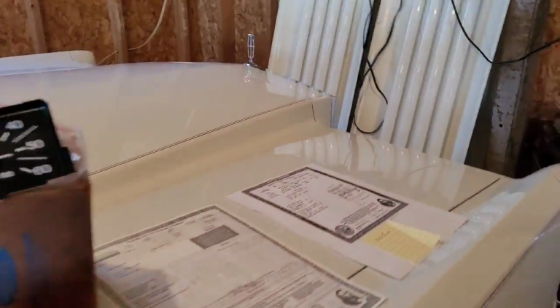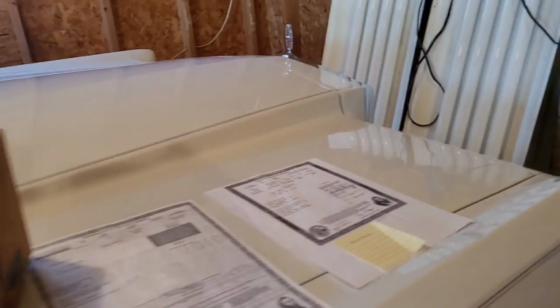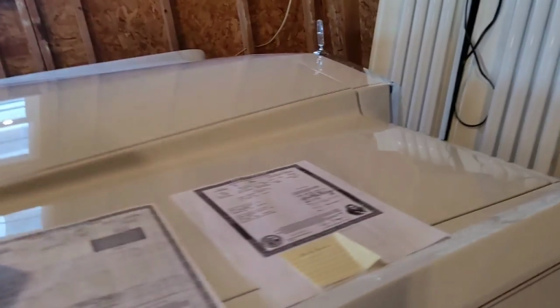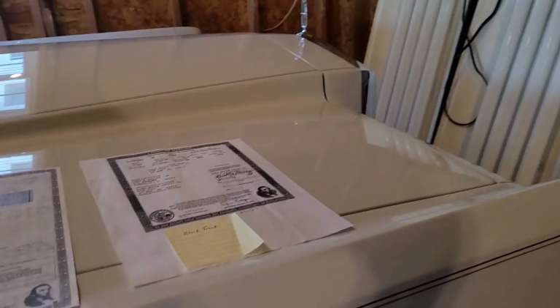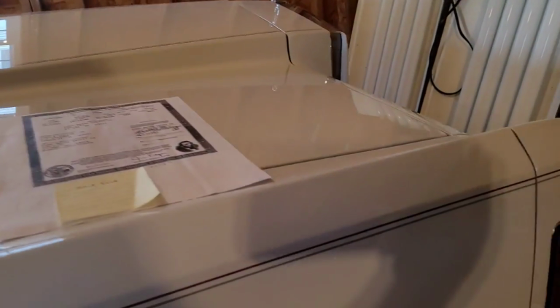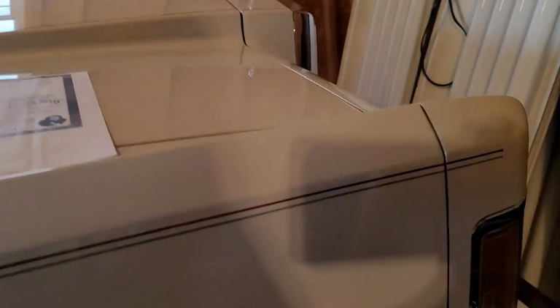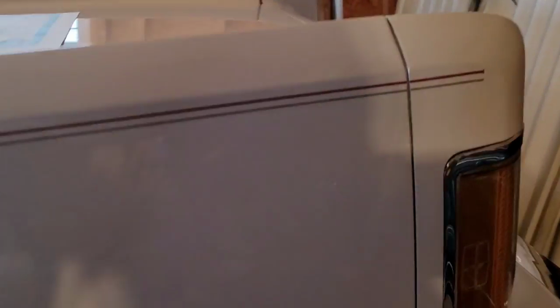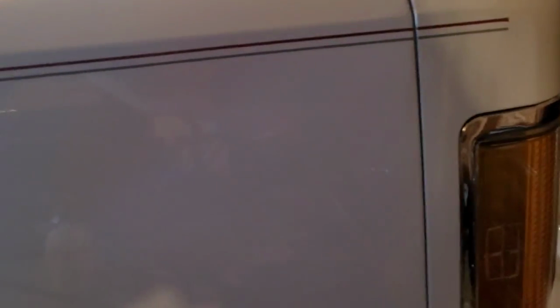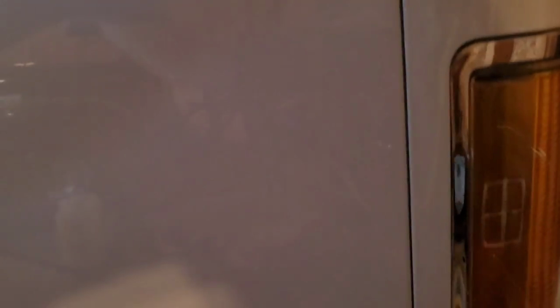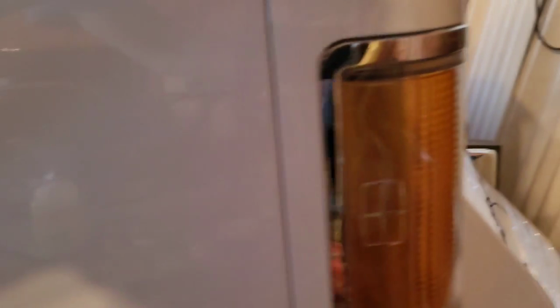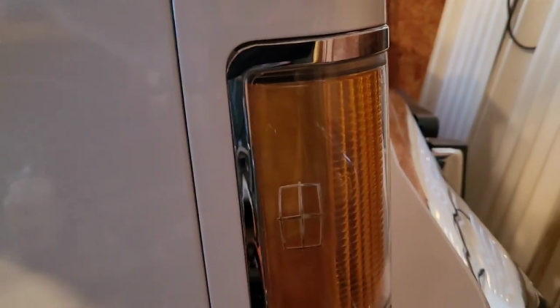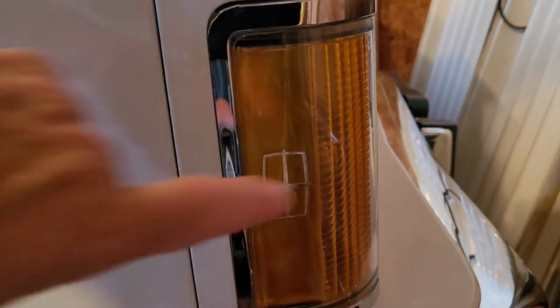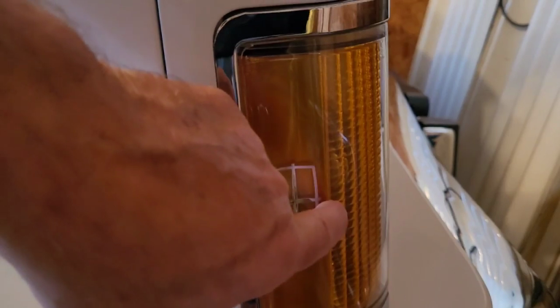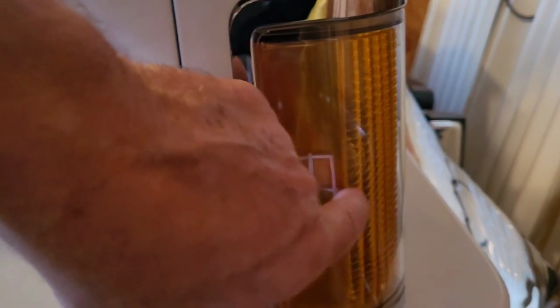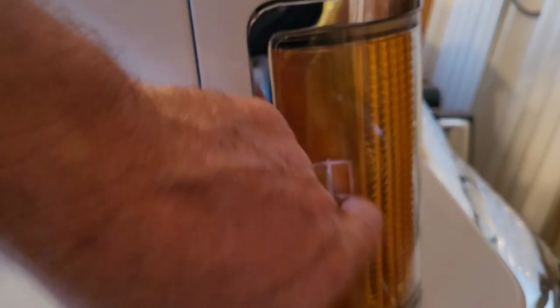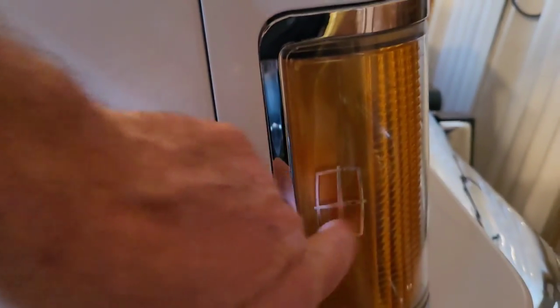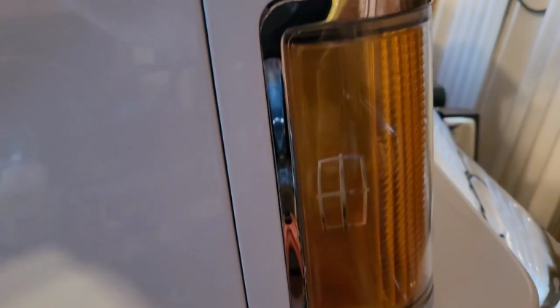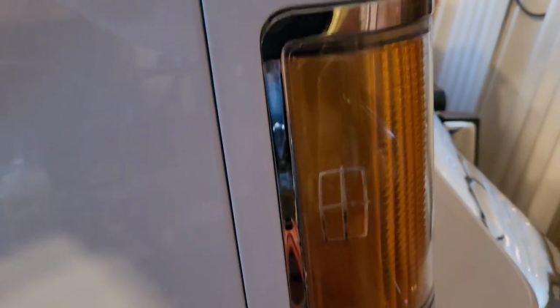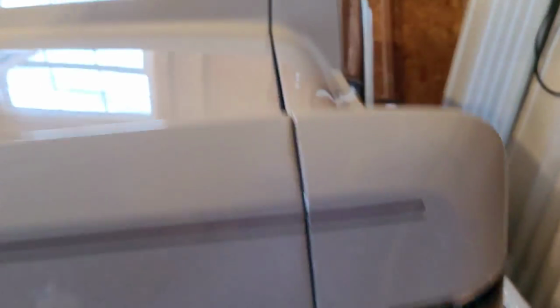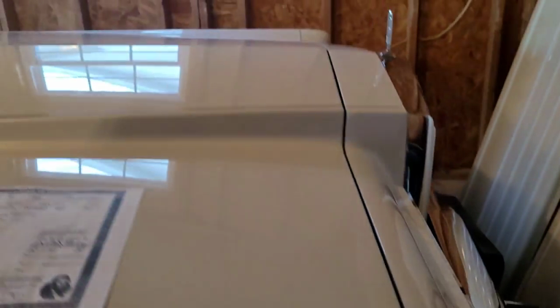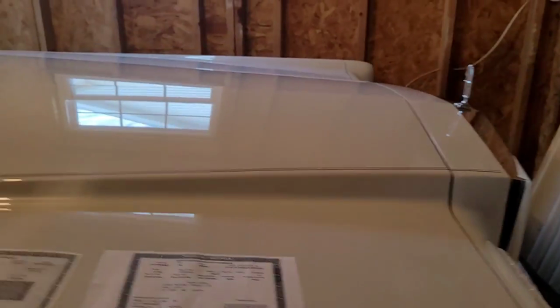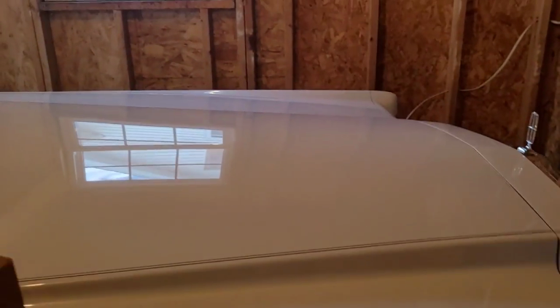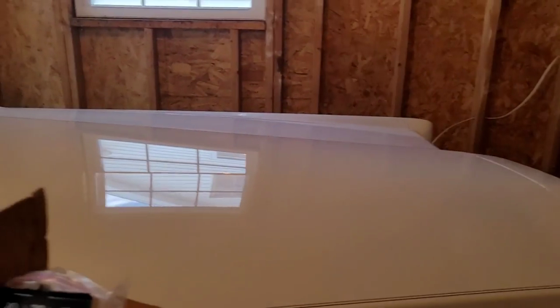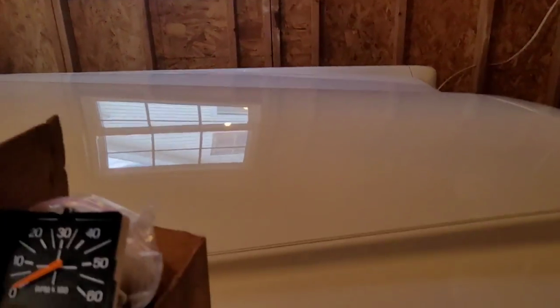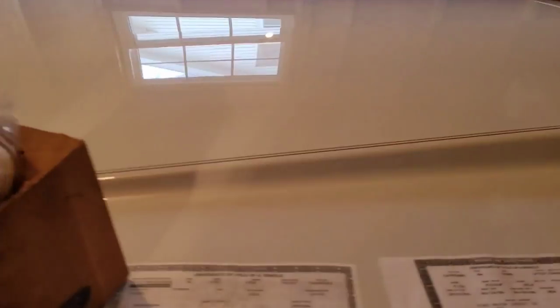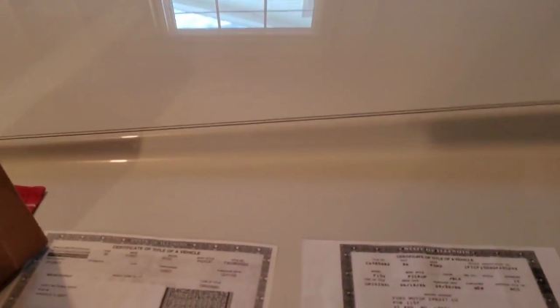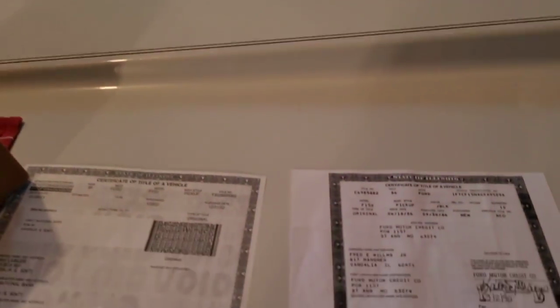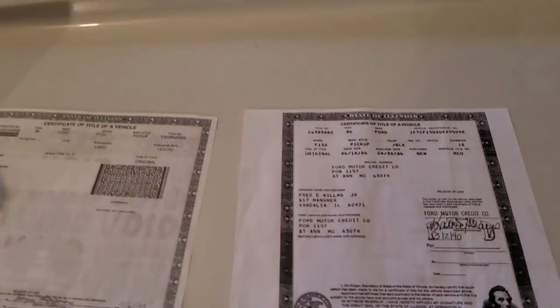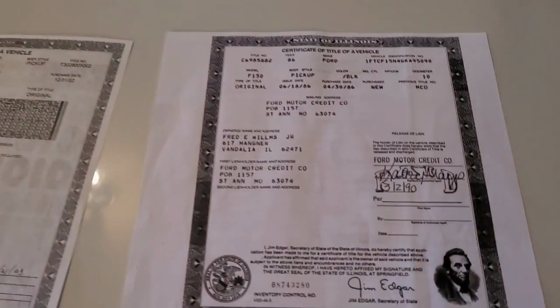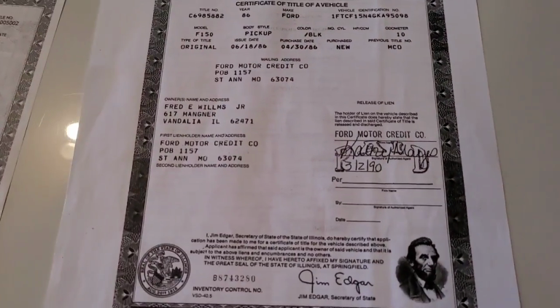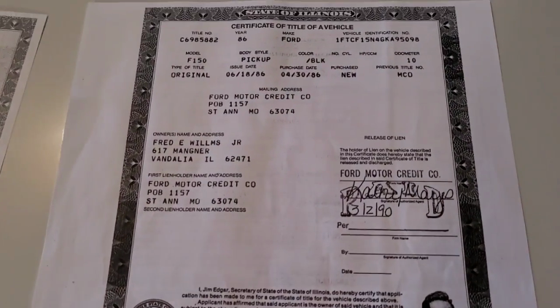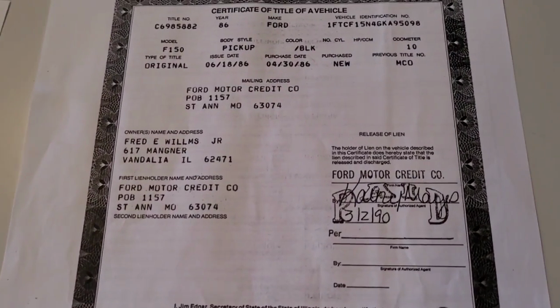If you go back and look at my Lincoln video — 1989 was the only year that they had amber marker lights in the Town Cars too. I forgot to mention that there, but it's mentioned now.